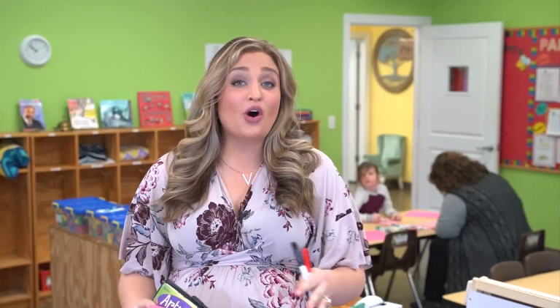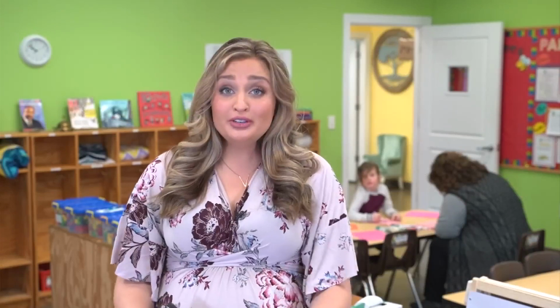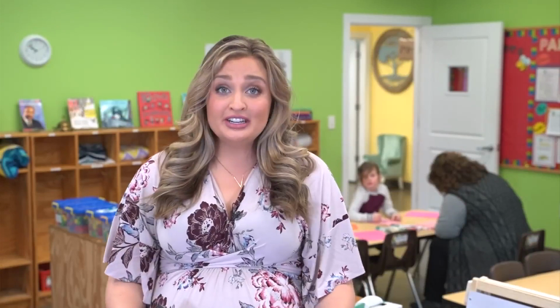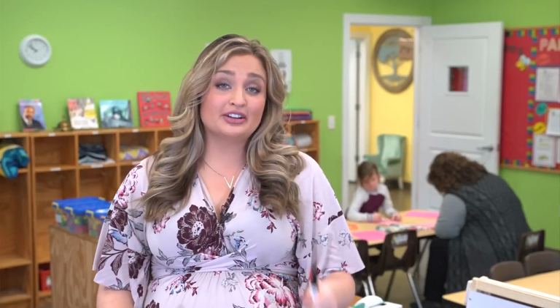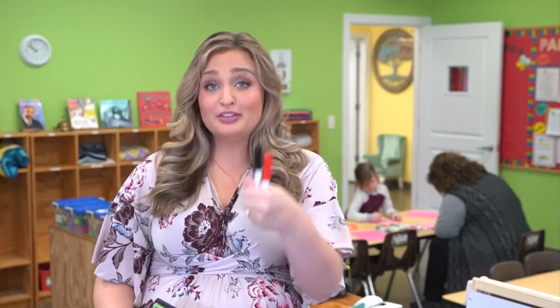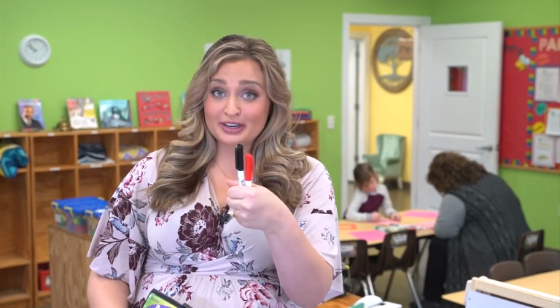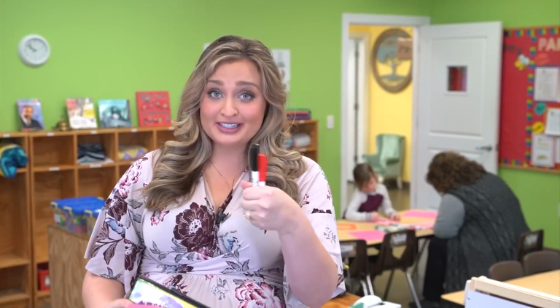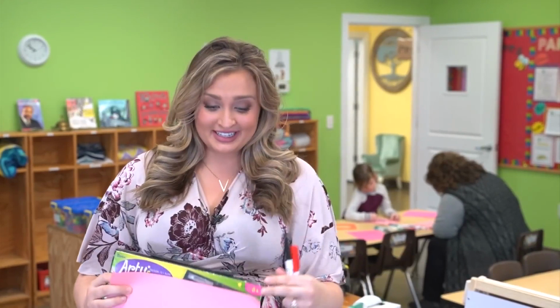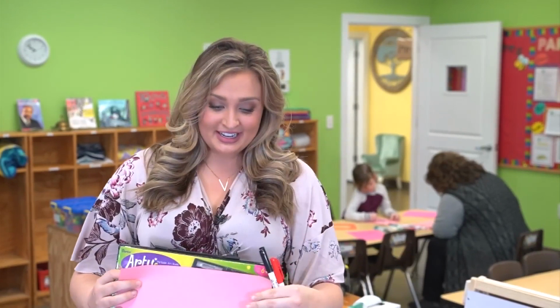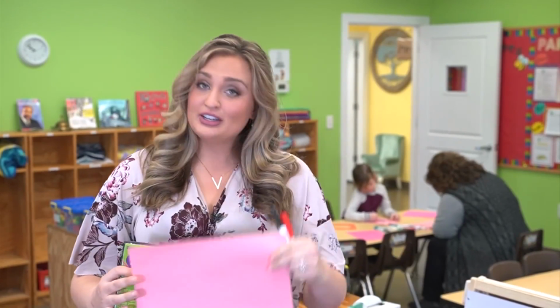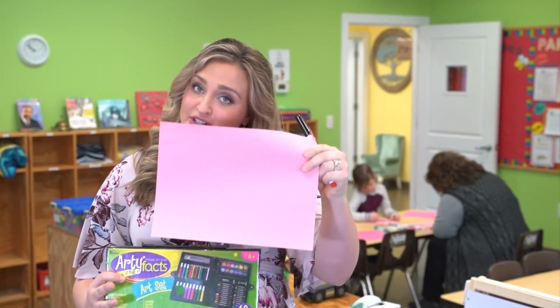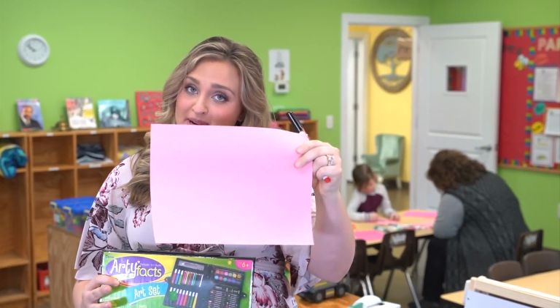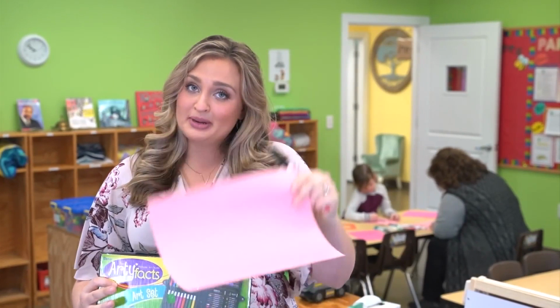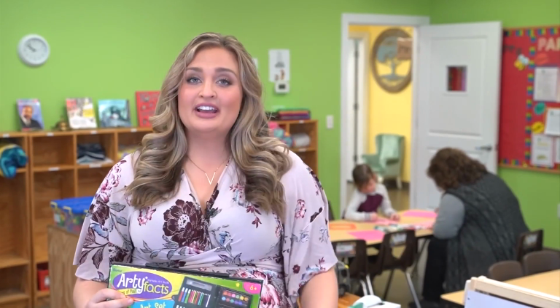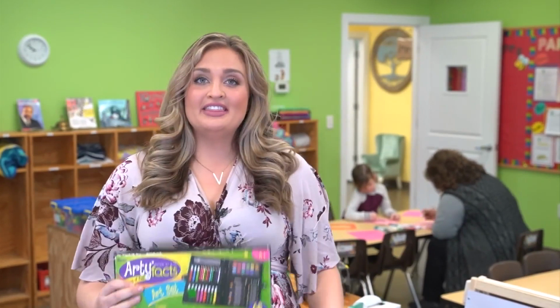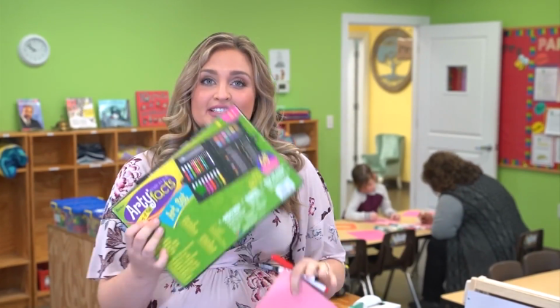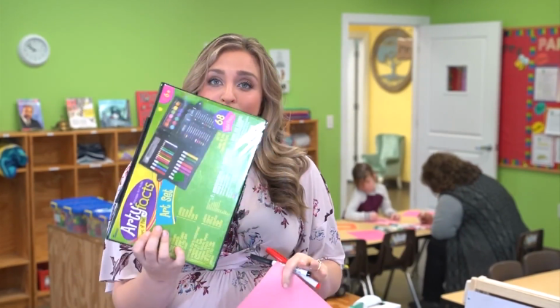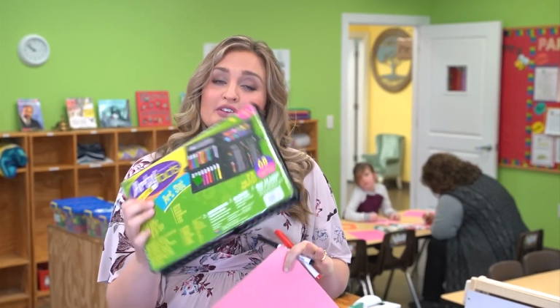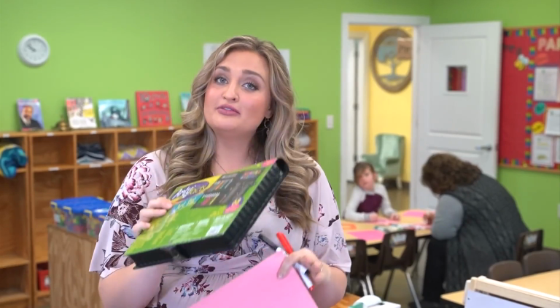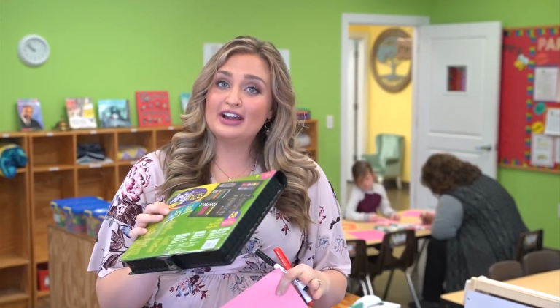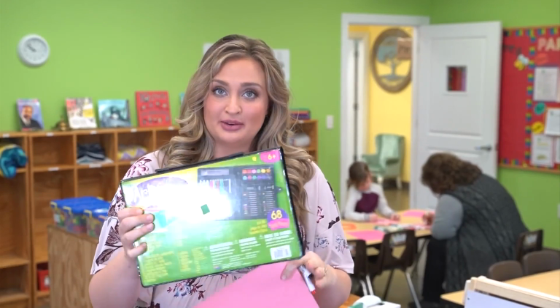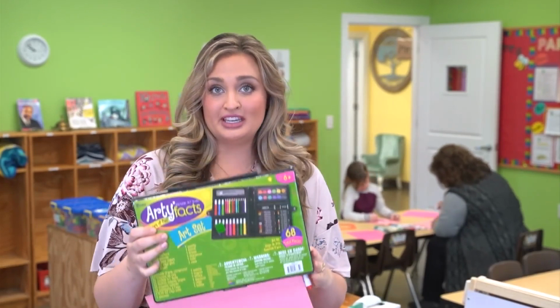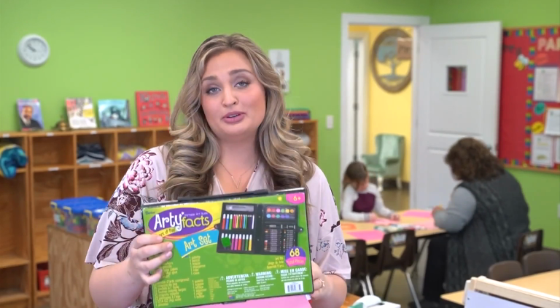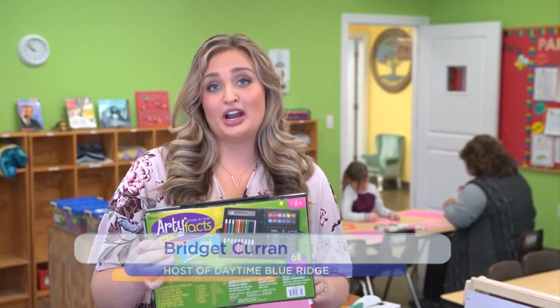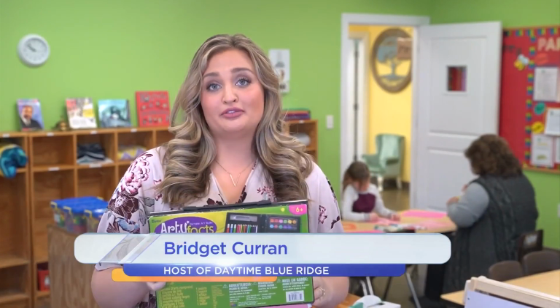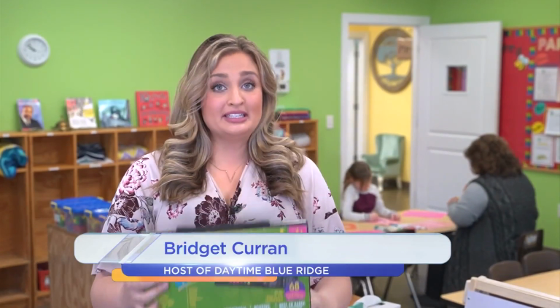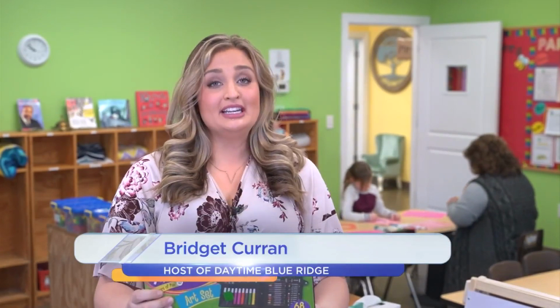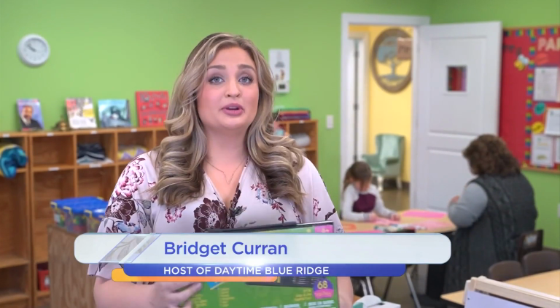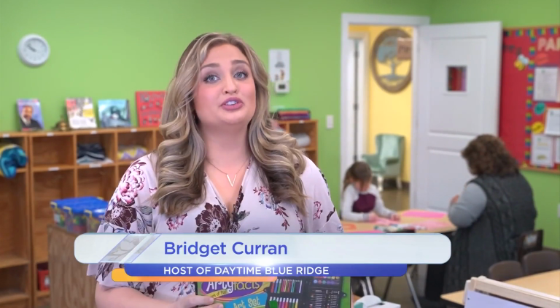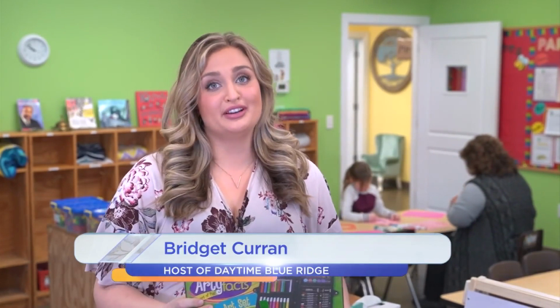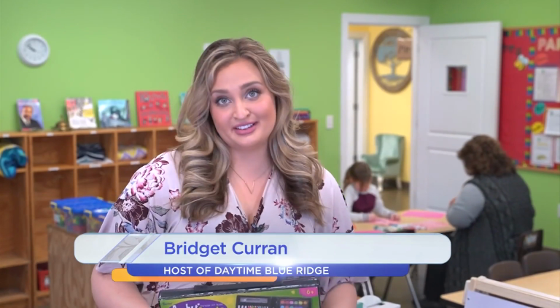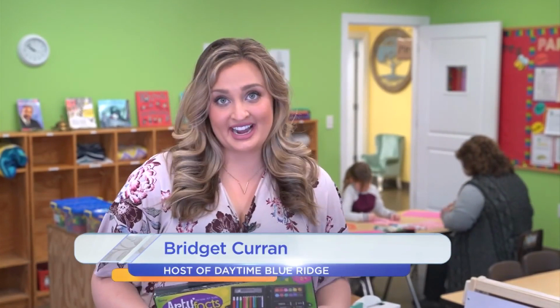All you need are a couple of markers, construction paper, and some sort of divider that will keep your child from seeing what you're doing on the other side.